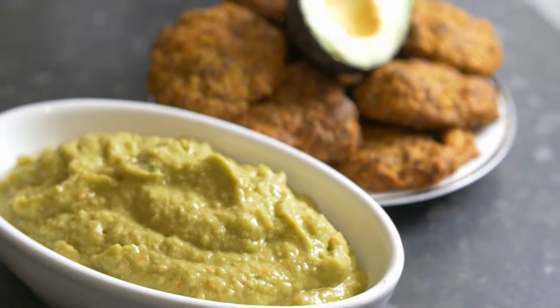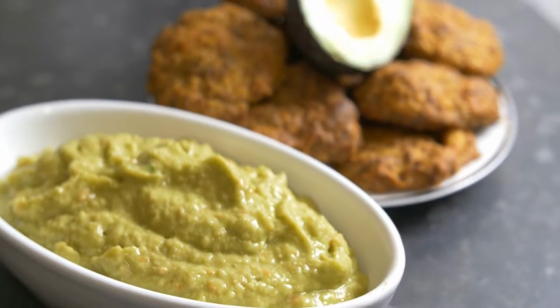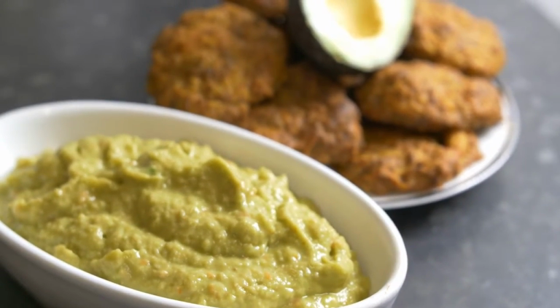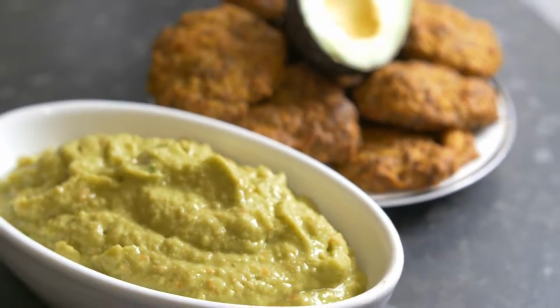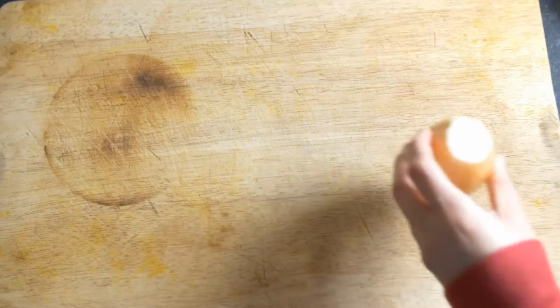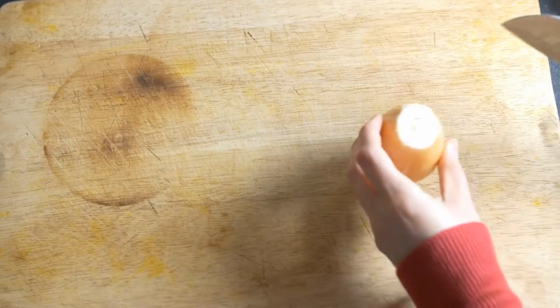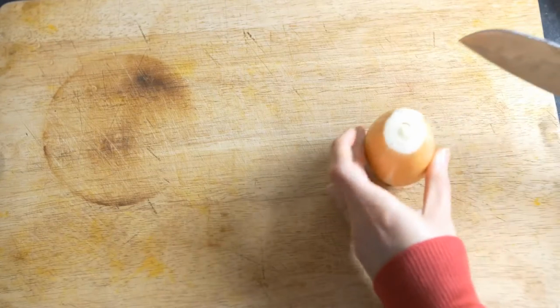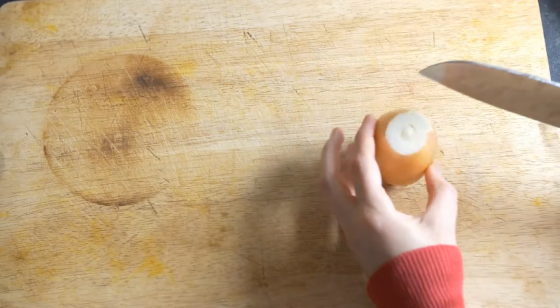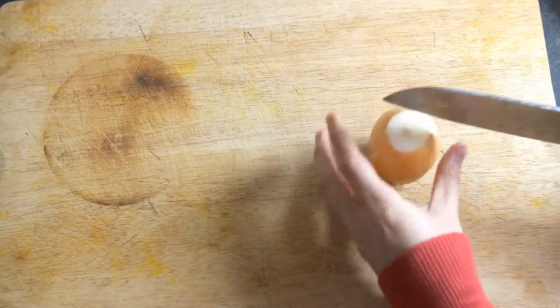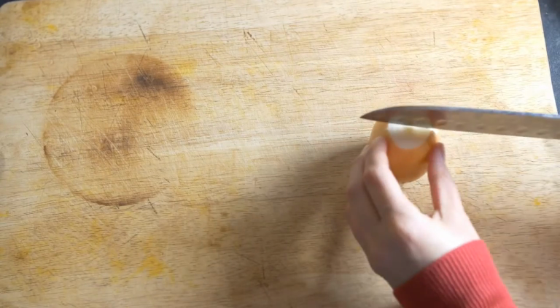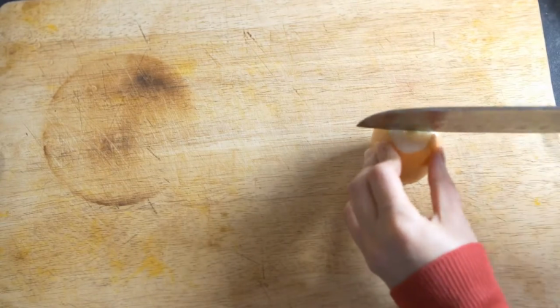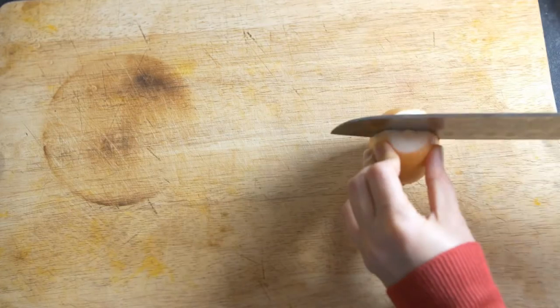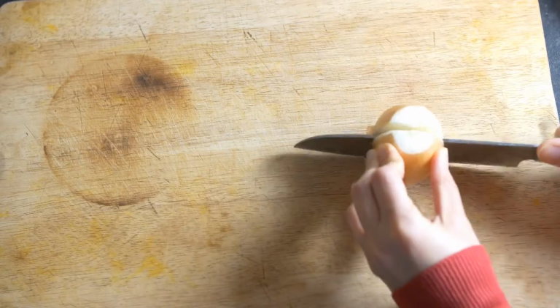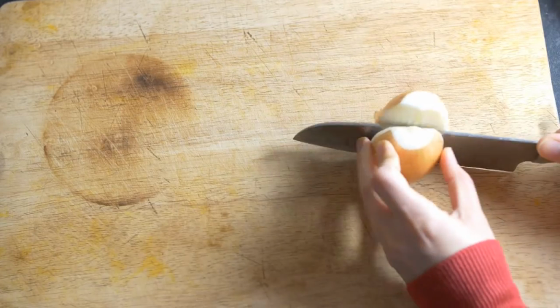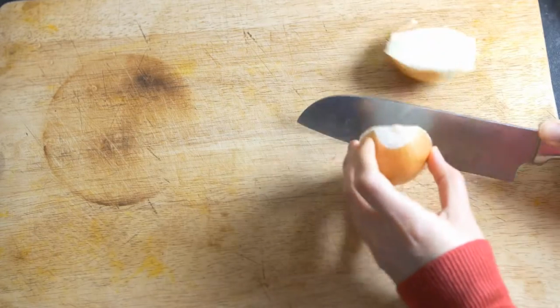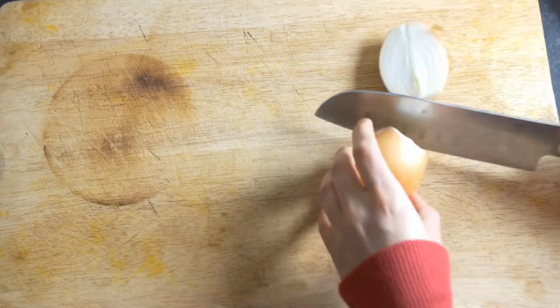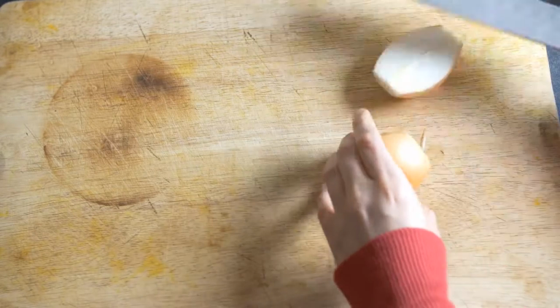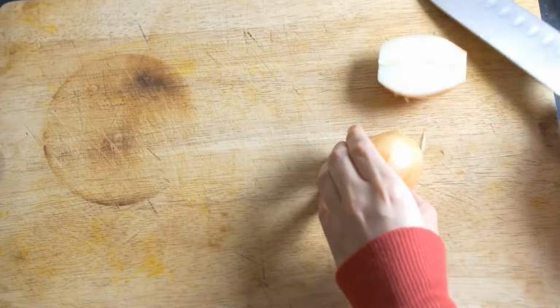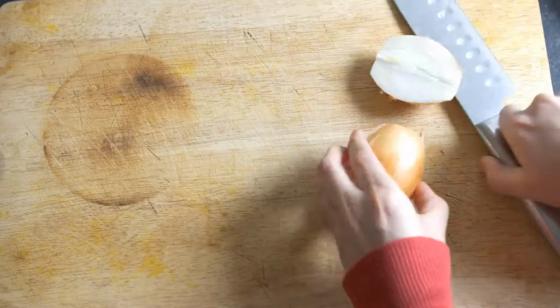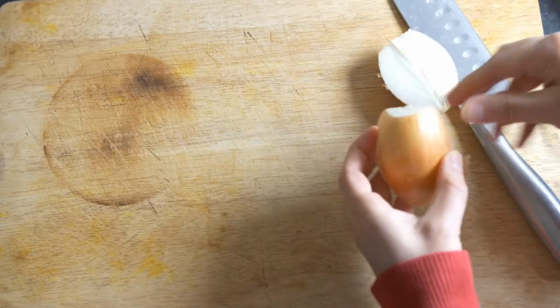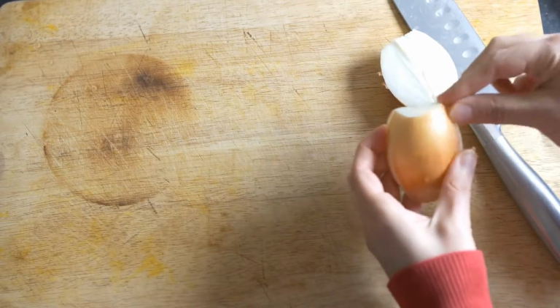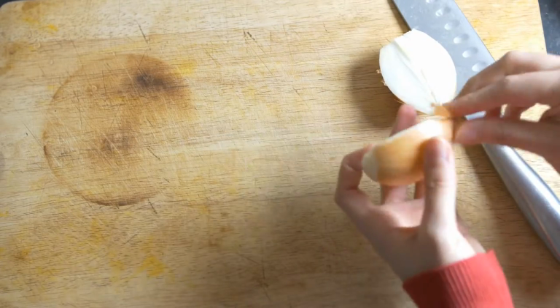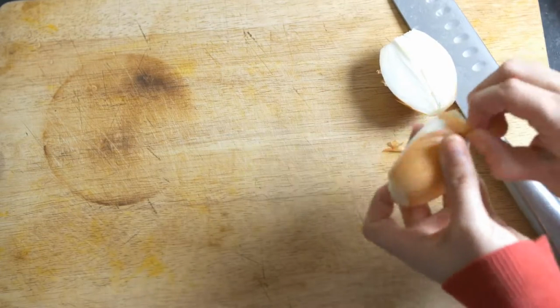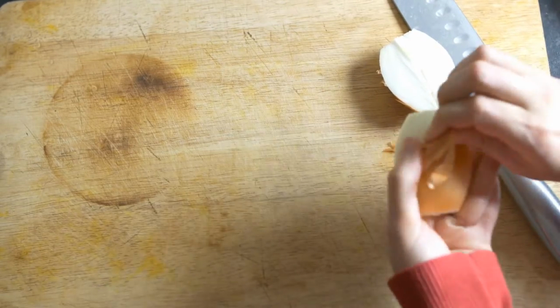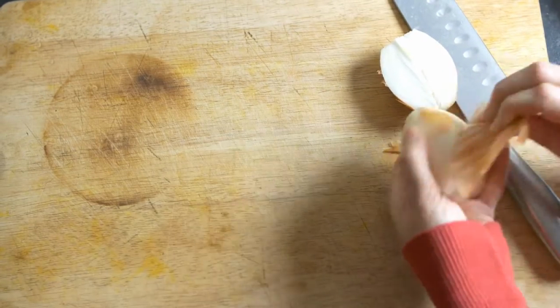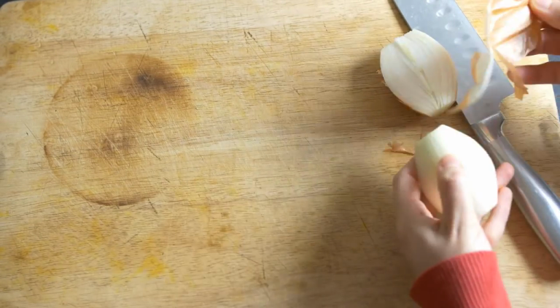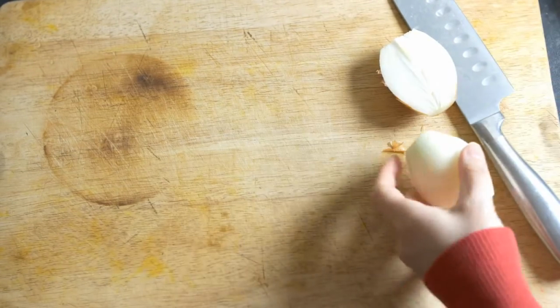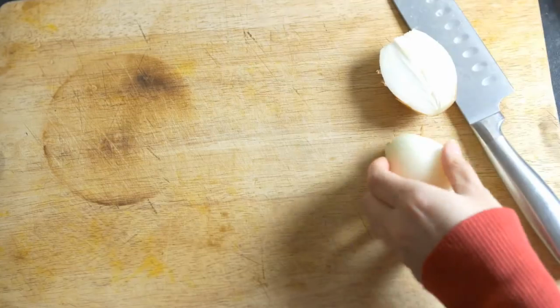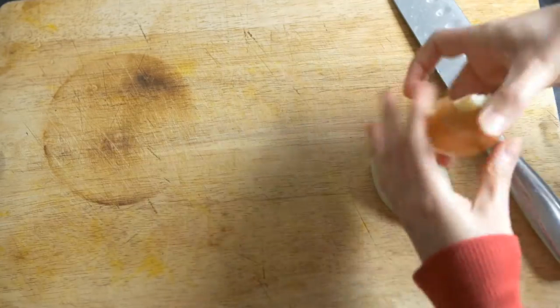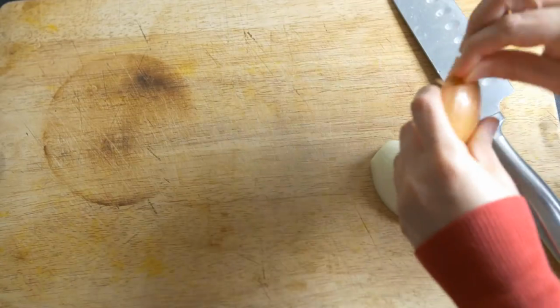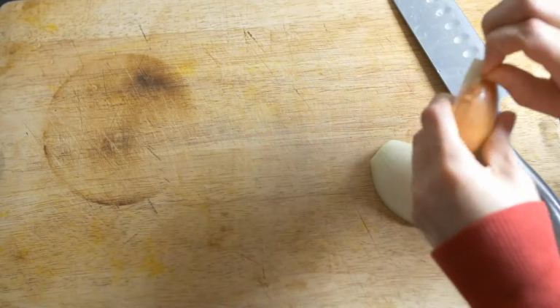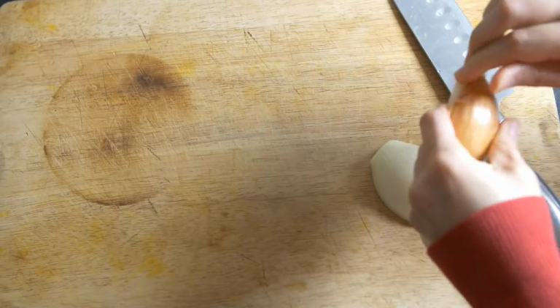So let me show you first of all what you would need to make this homemade guacamole. As I said, we'll be using the least amount of ingredients — so the least amount of hassle, in other words.